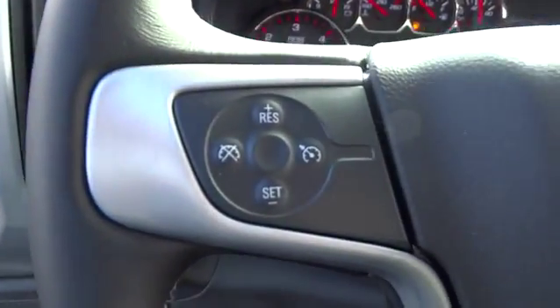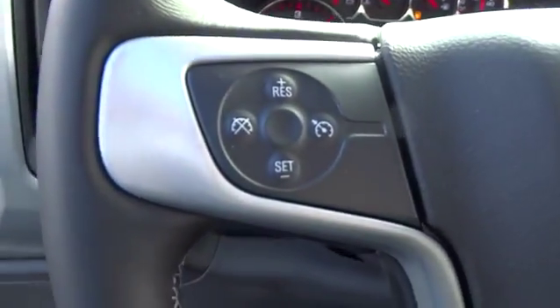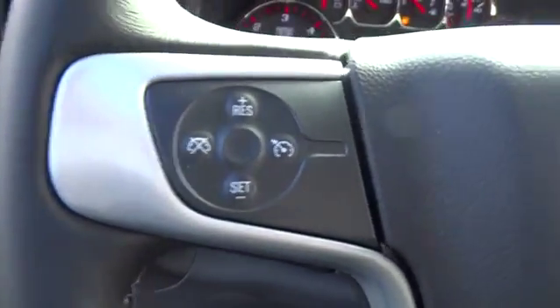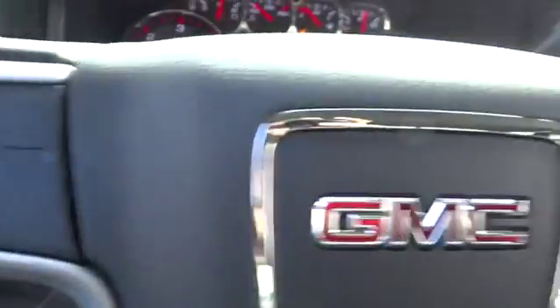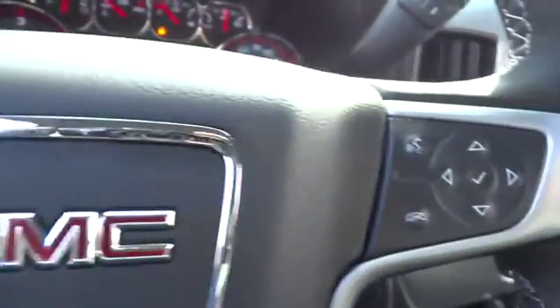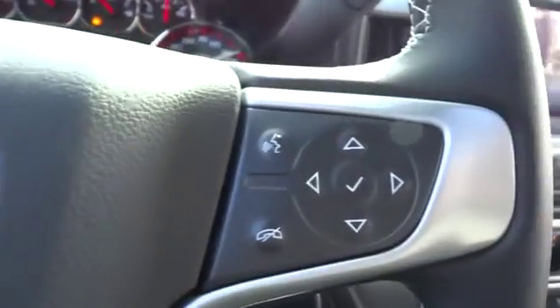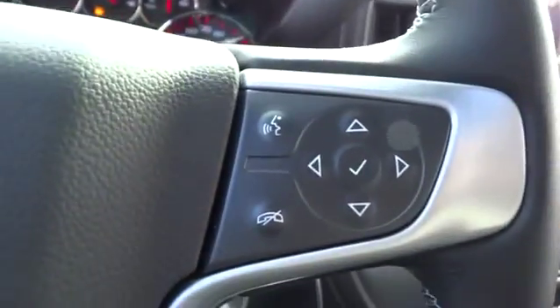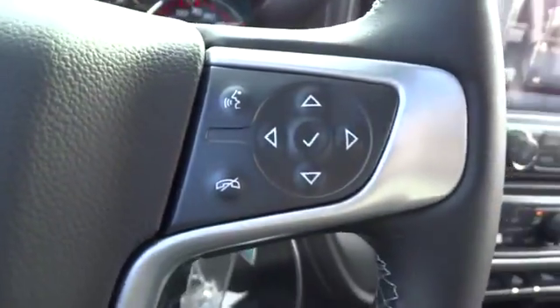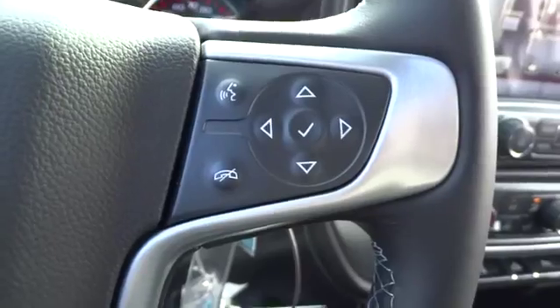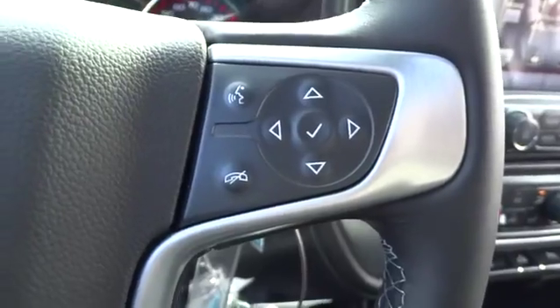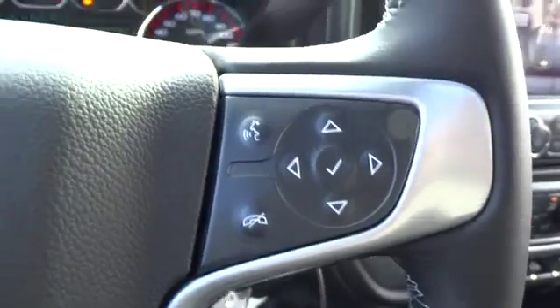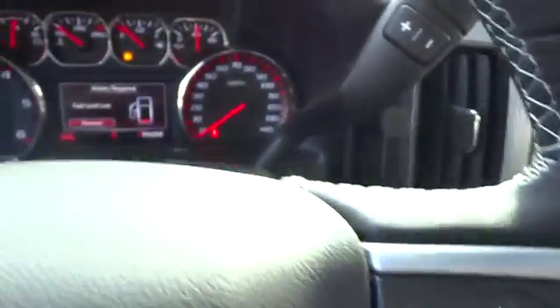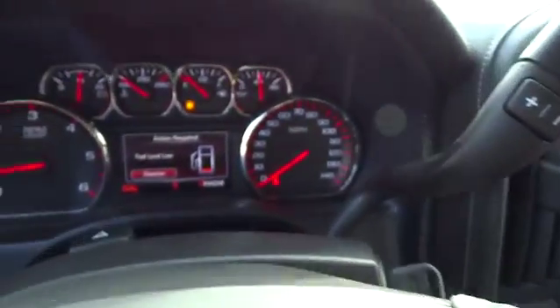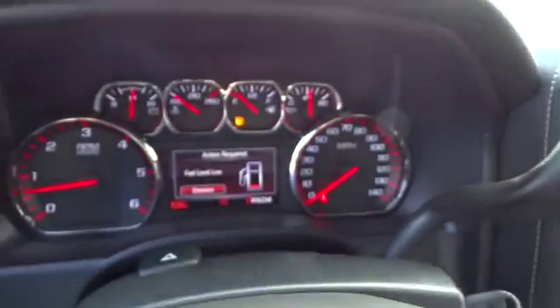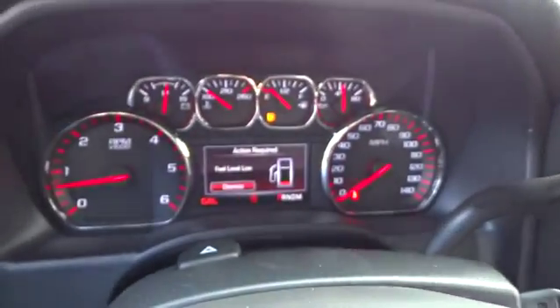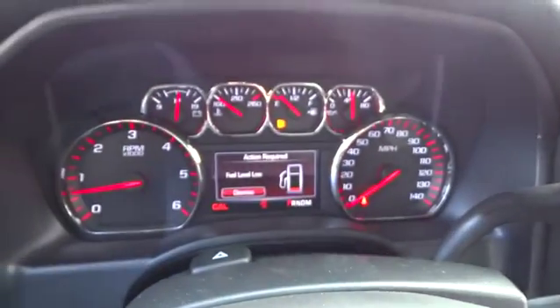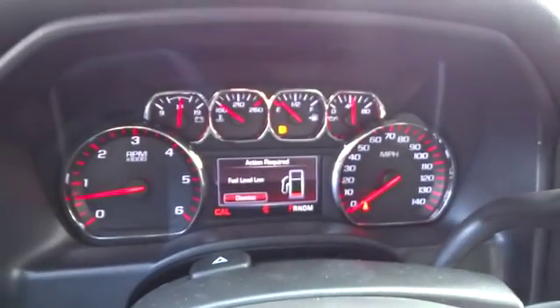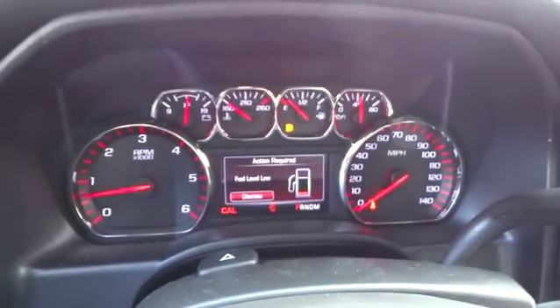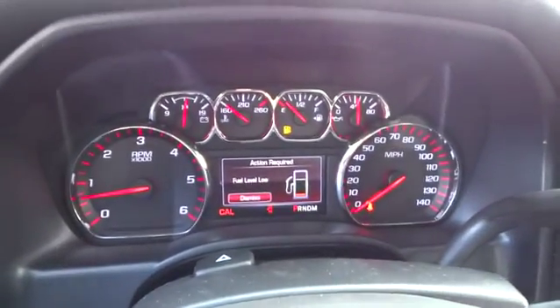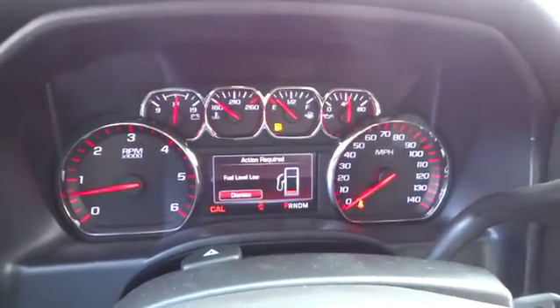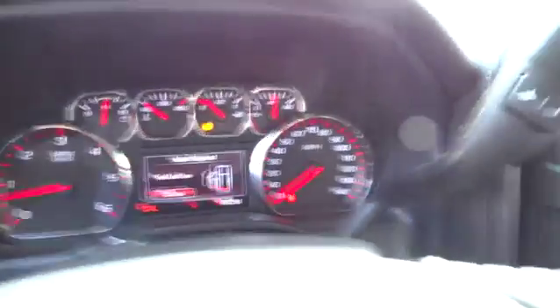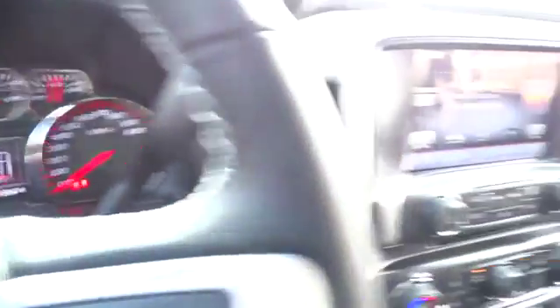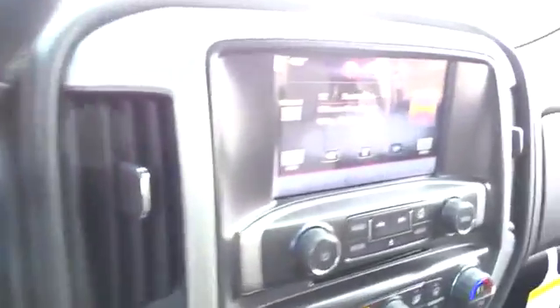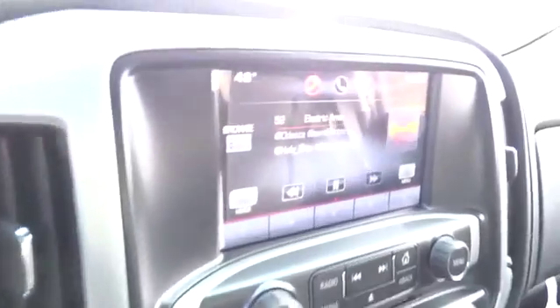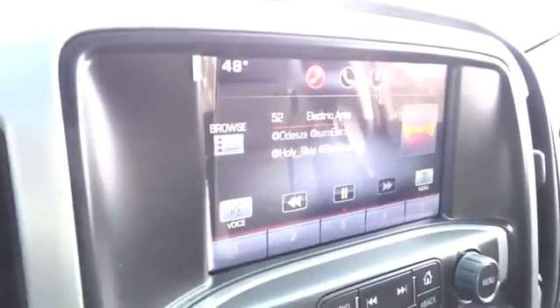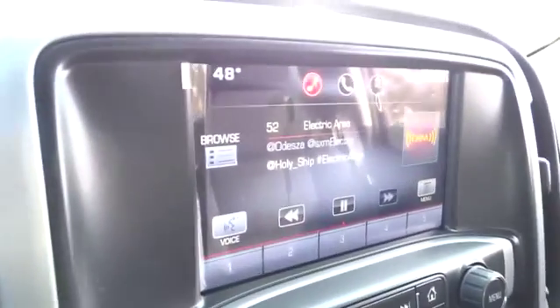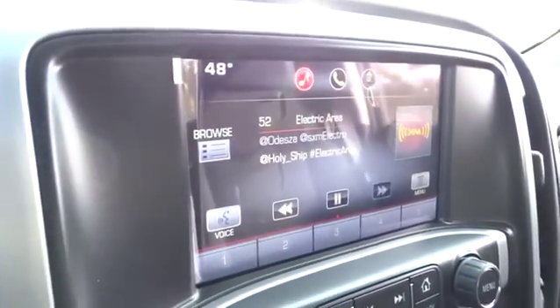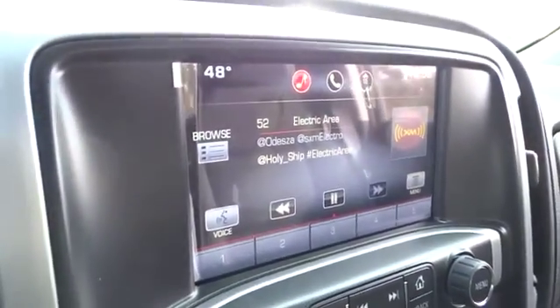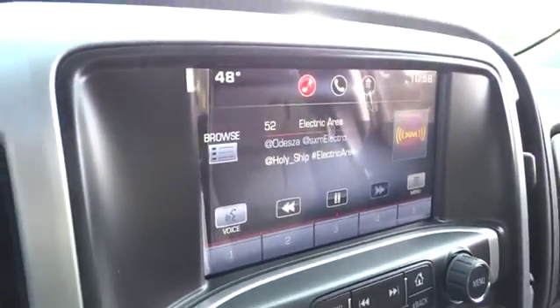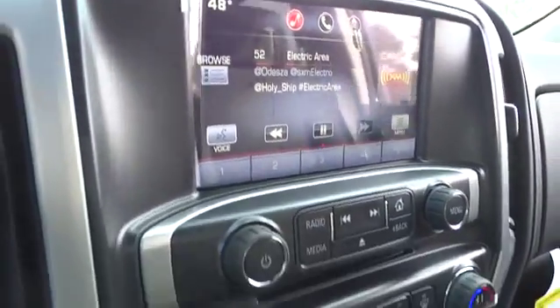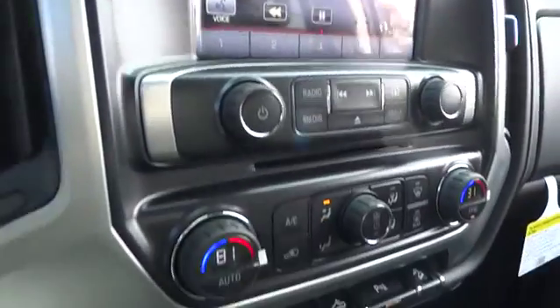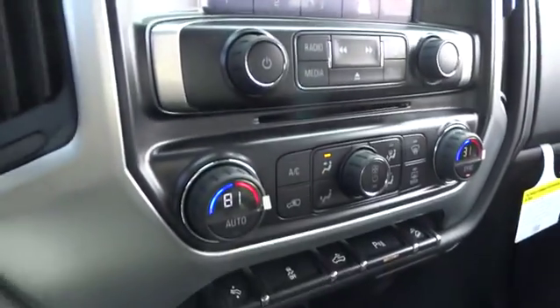AM-FM stereo radio, universal garage door opener, electronic stability control, passenger airbag, fog lamps, power door locks, MP3 player.